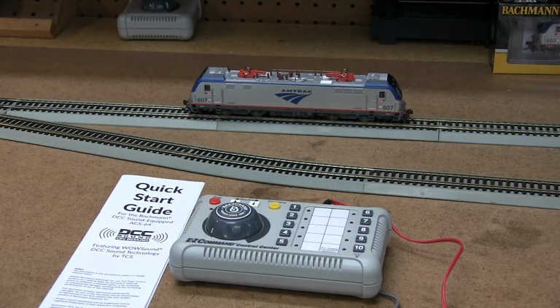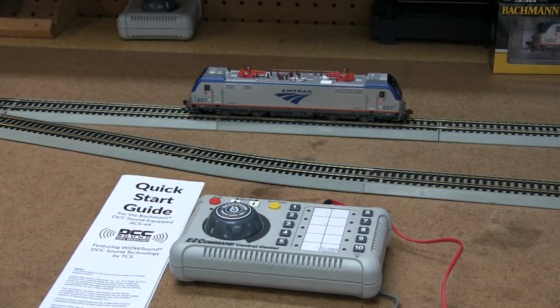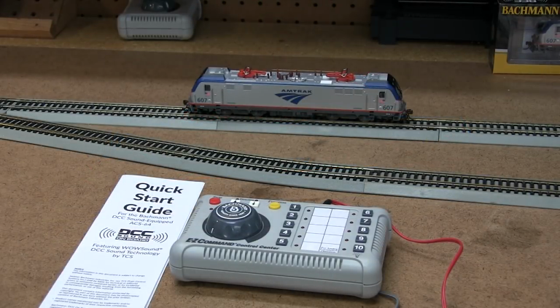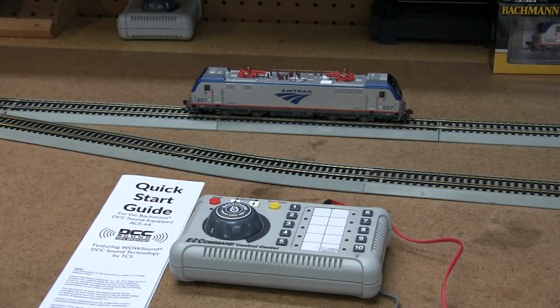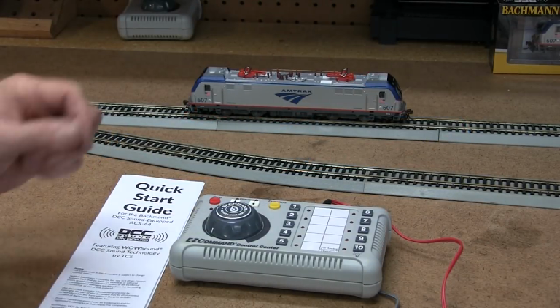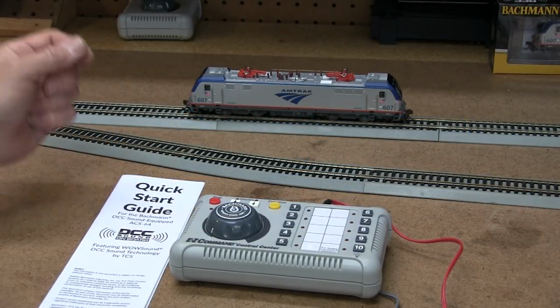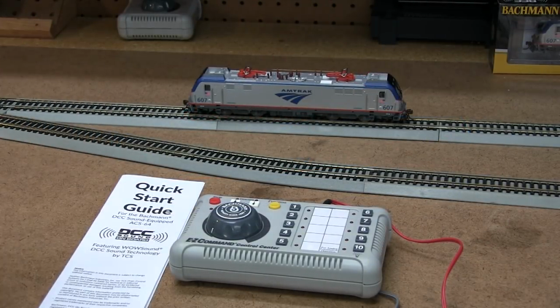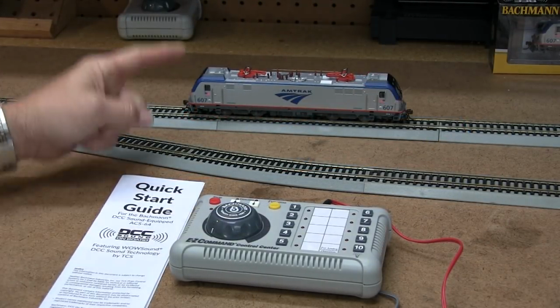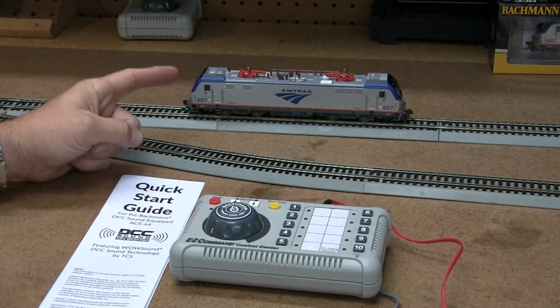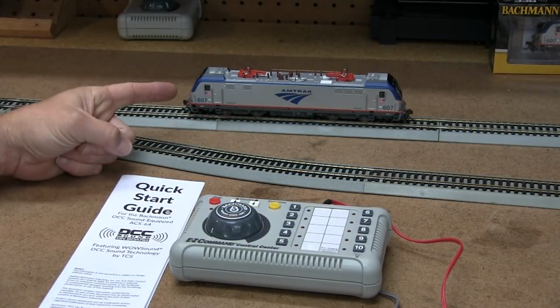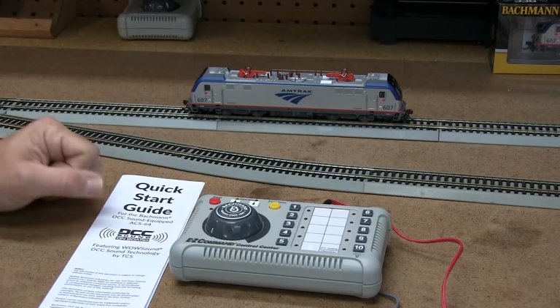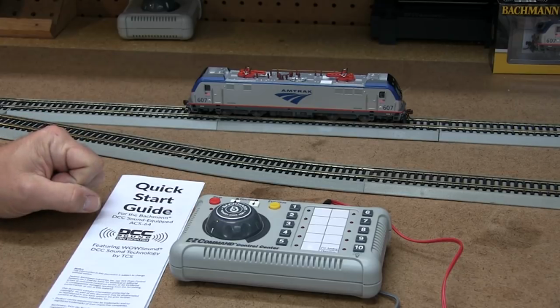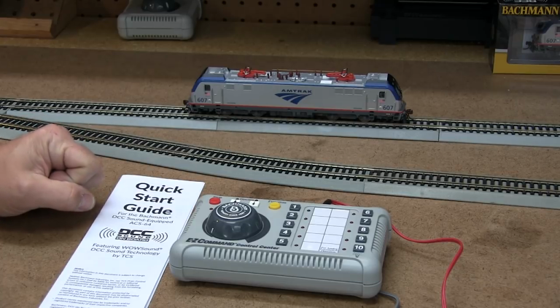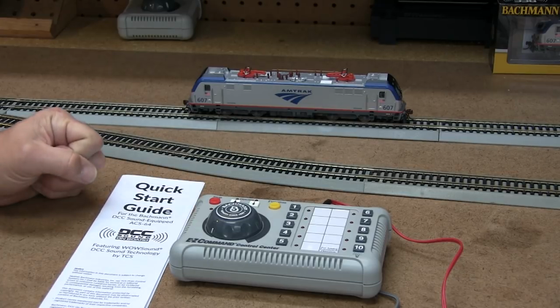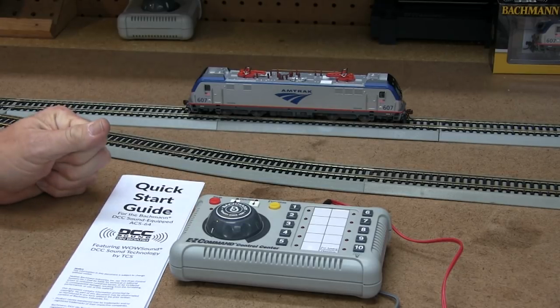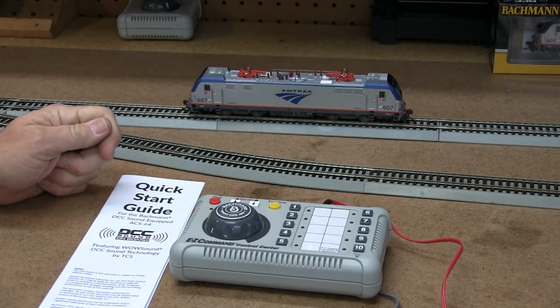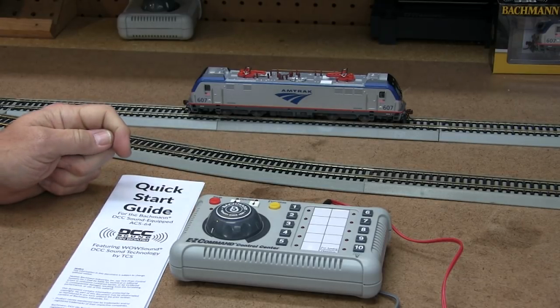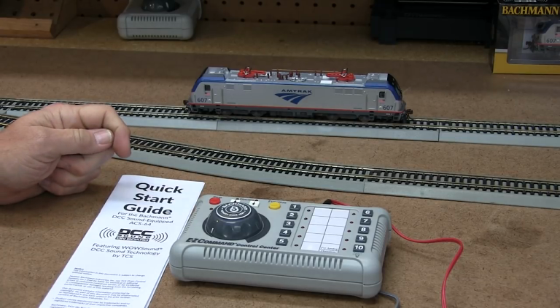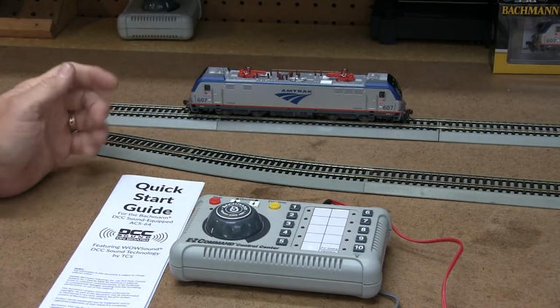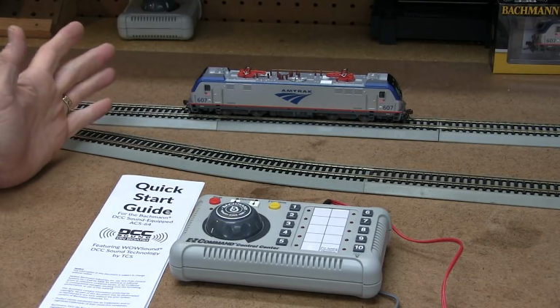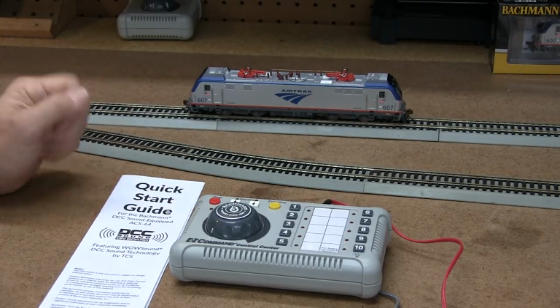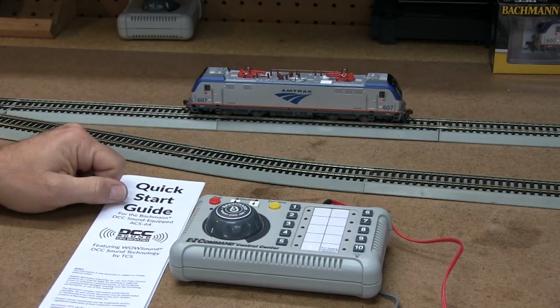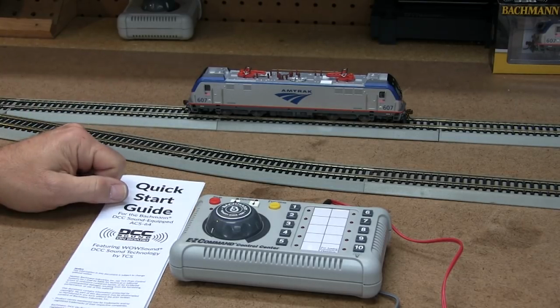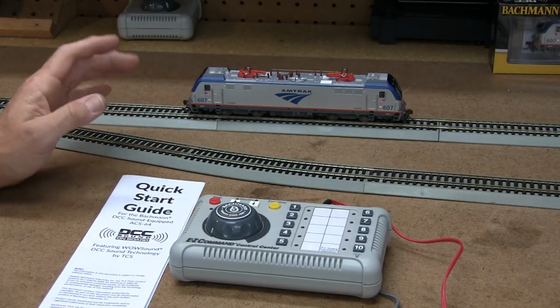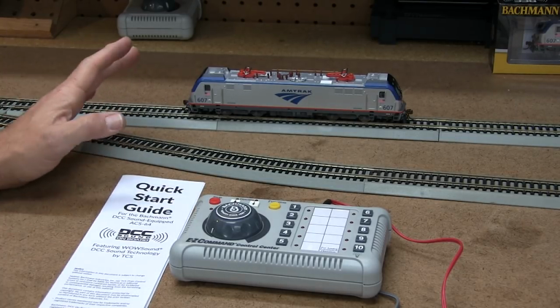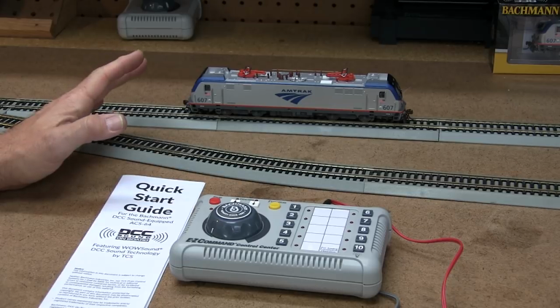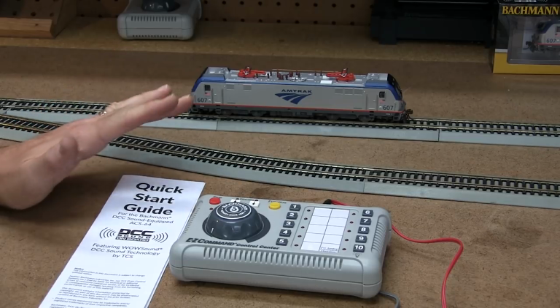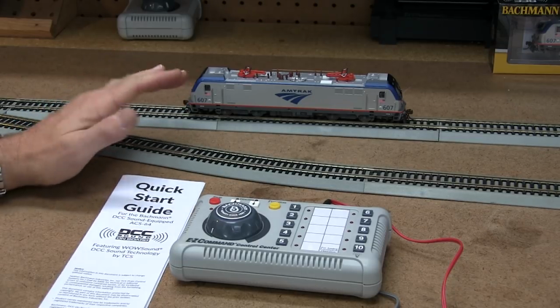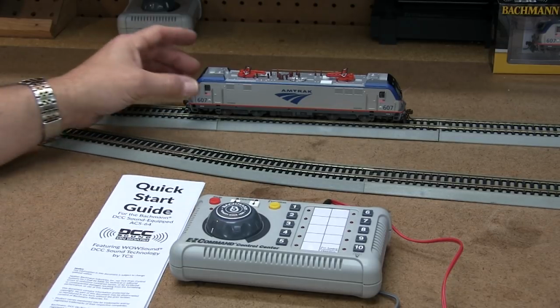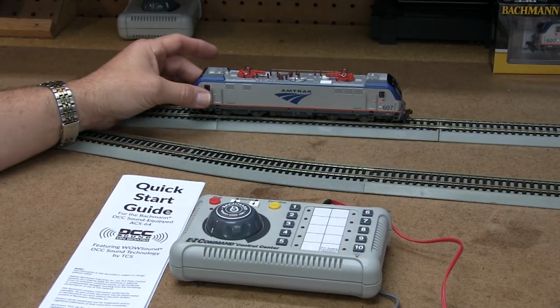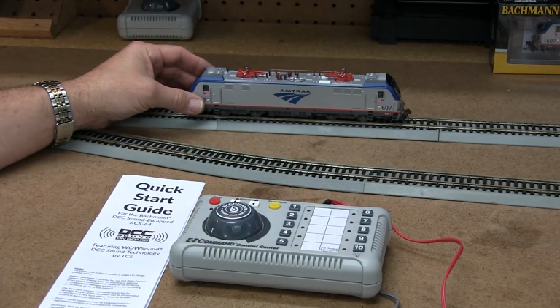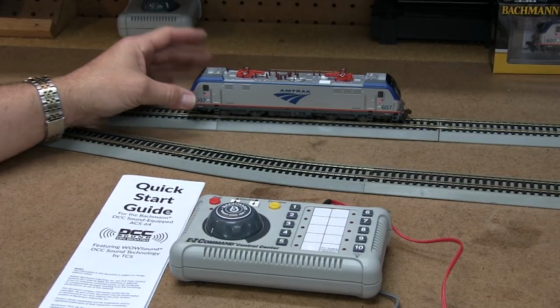Today we're taking a look at the new Bachmann HO scale ACS 64 City Sprinter Amtrak engine. This is a great new model with all new tooling and a great detail level.